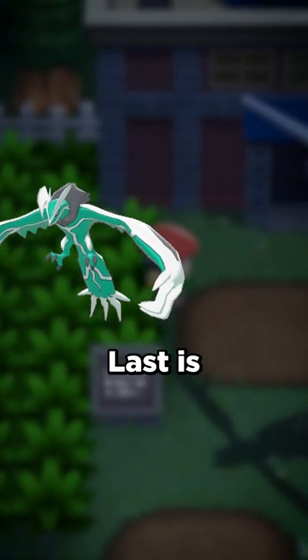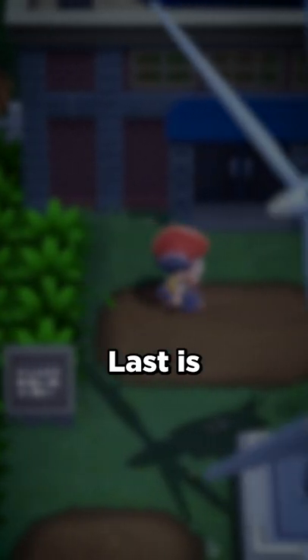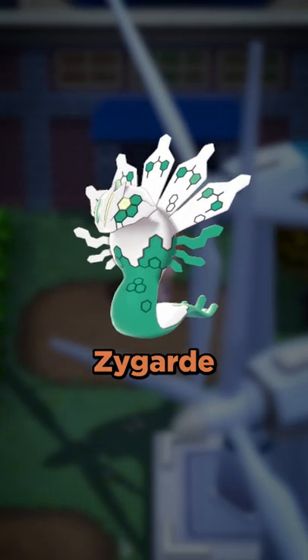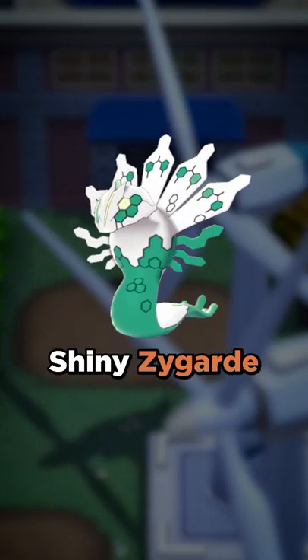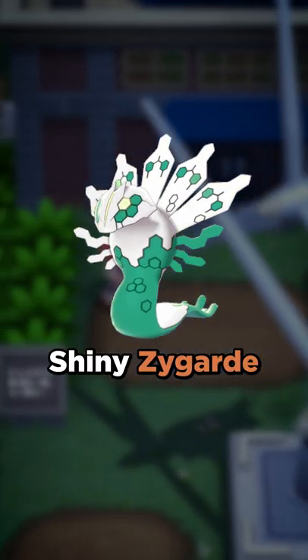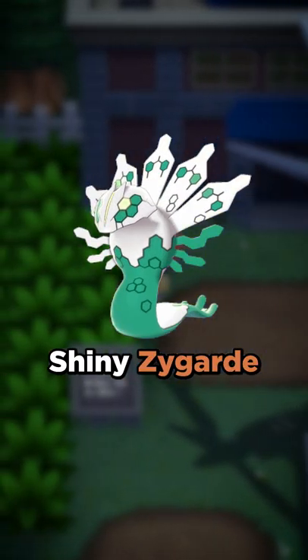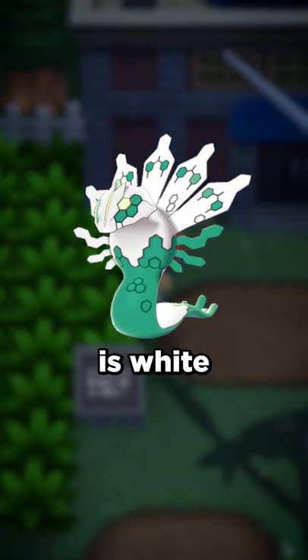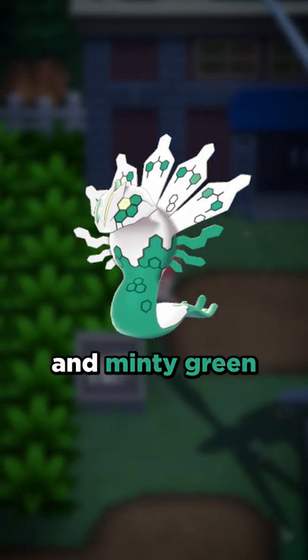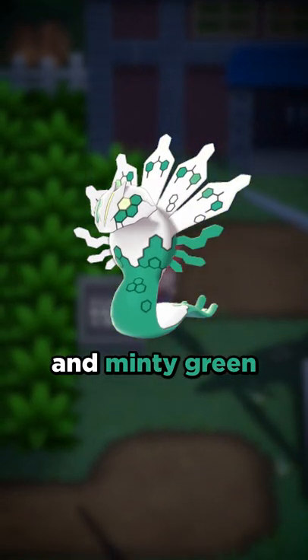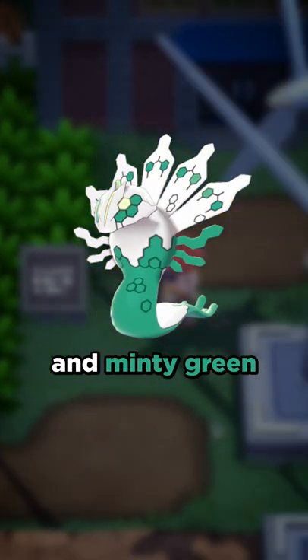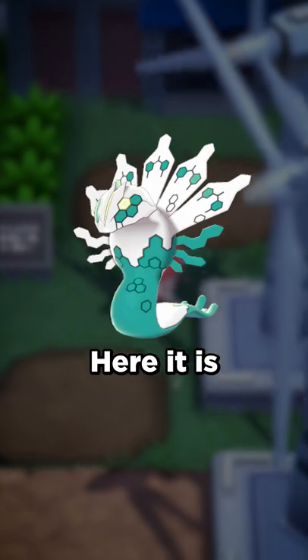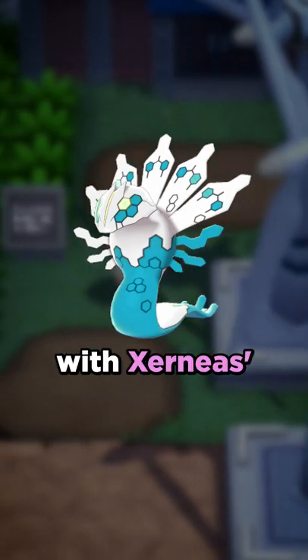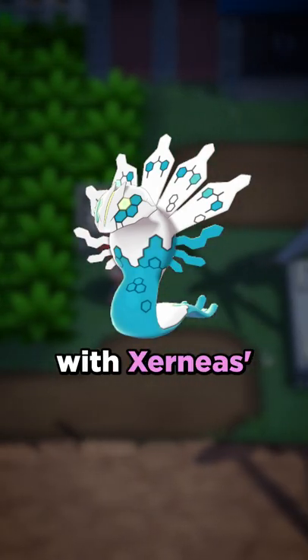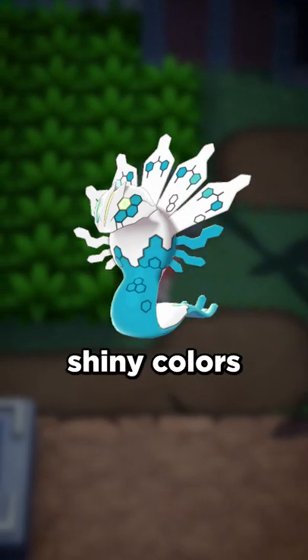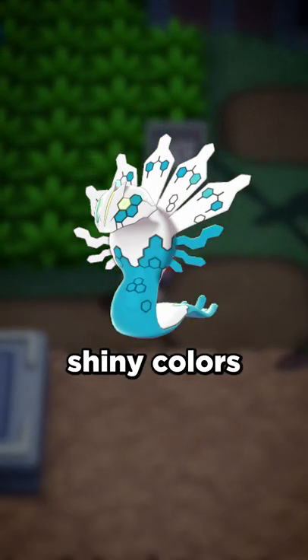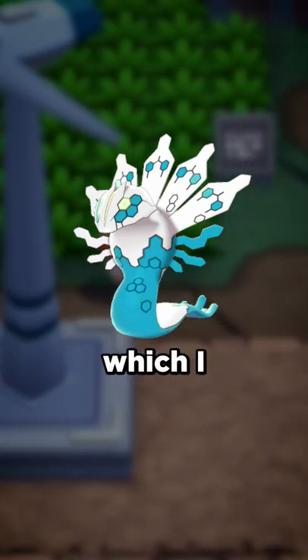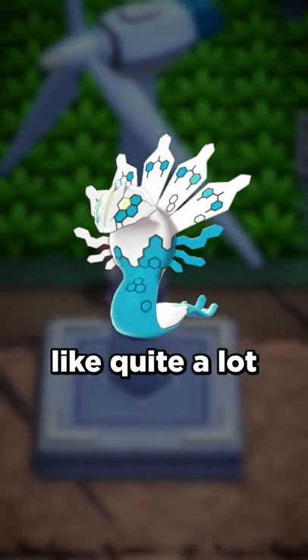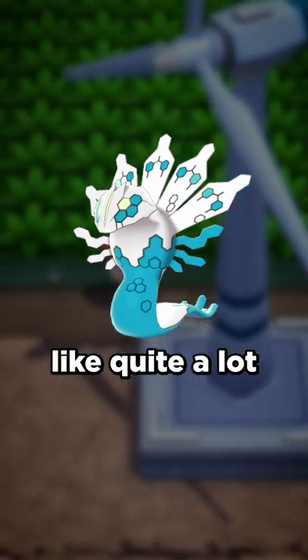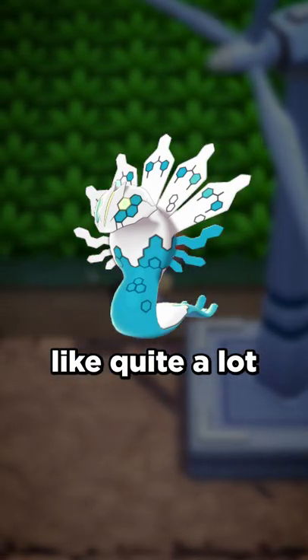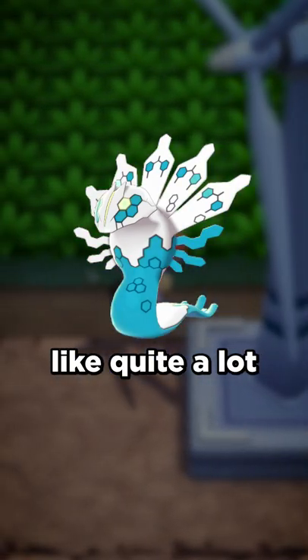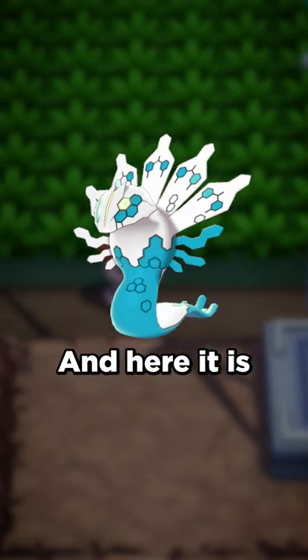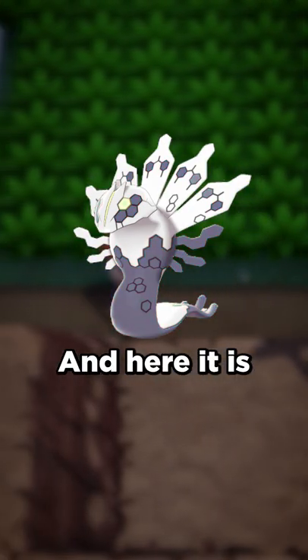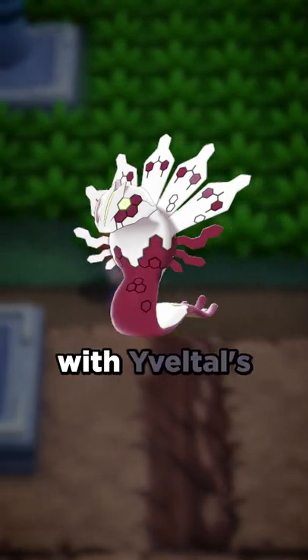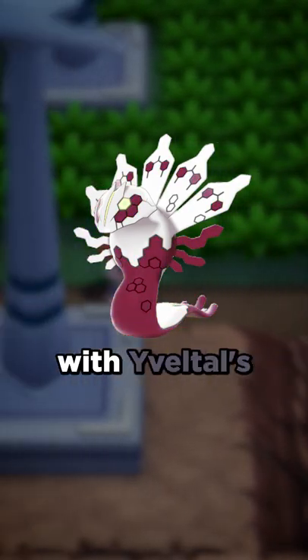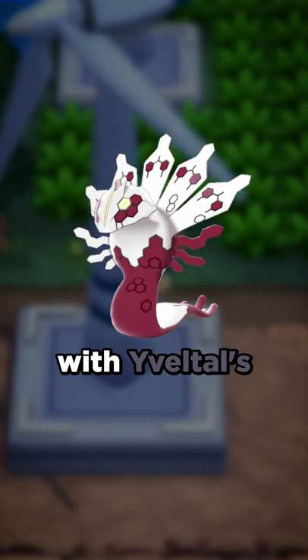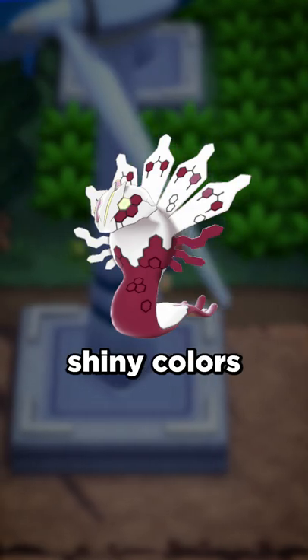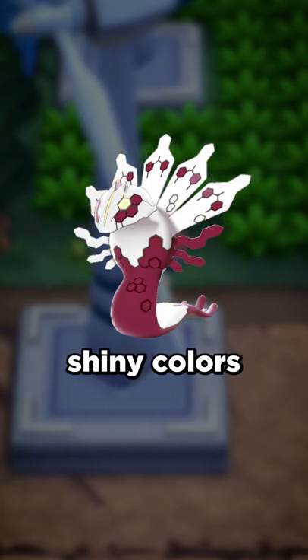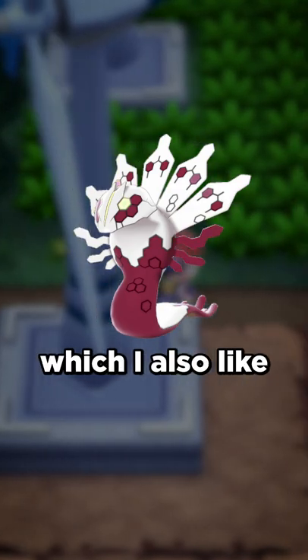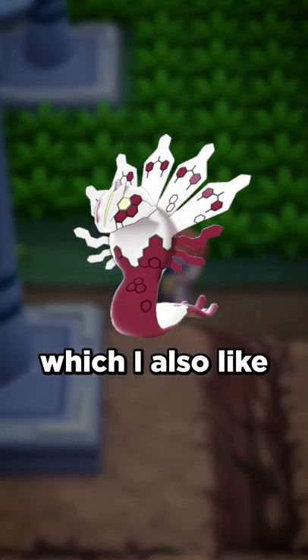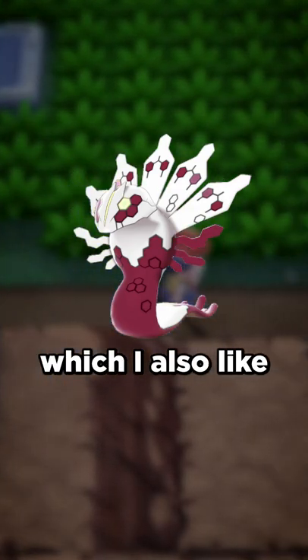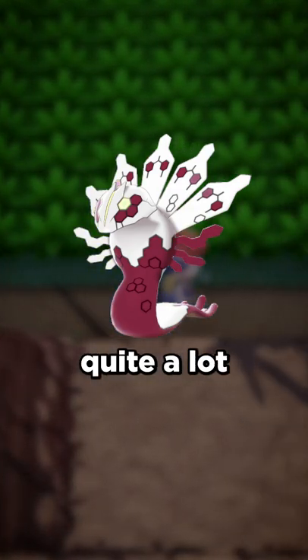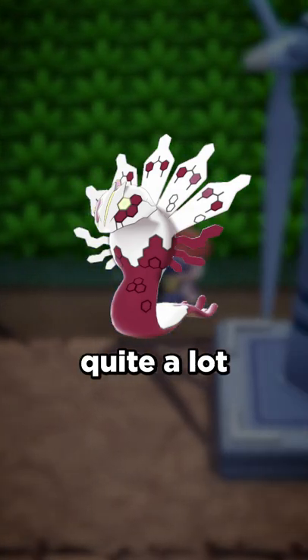Last is Zygarde. Shiny Zygarde is white and minty green. Here it is with Xerneas's shiny colors, which I like quite a lot. And here it is with Evolto's shiny colors, which I also like quite a lot.